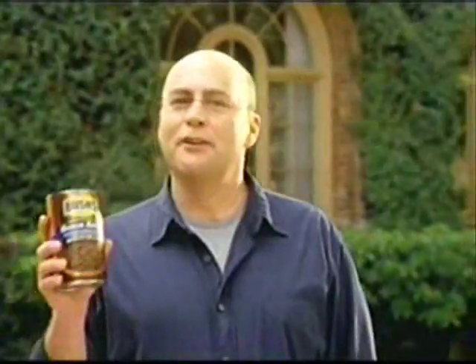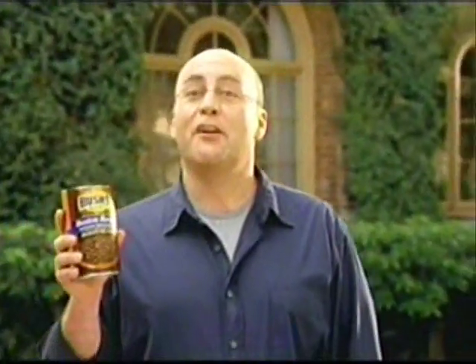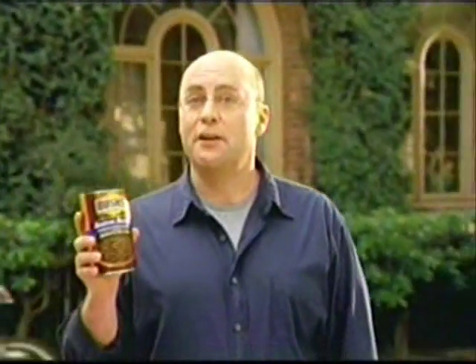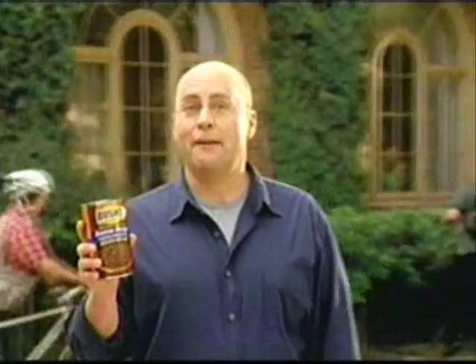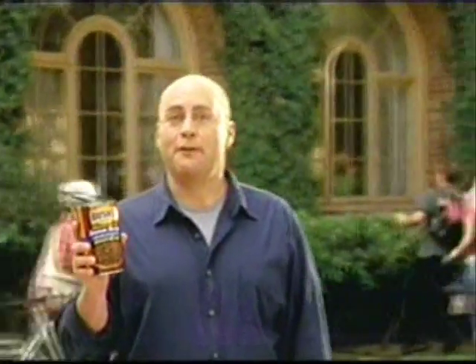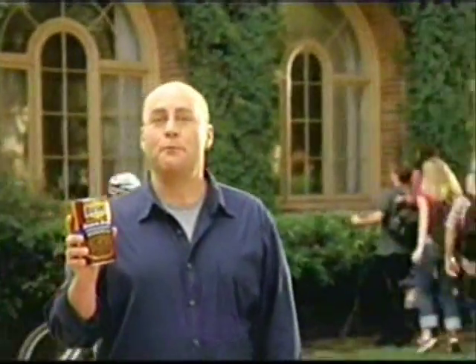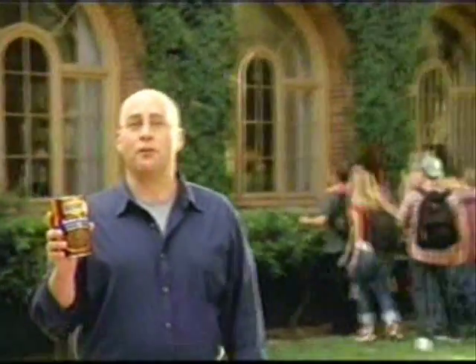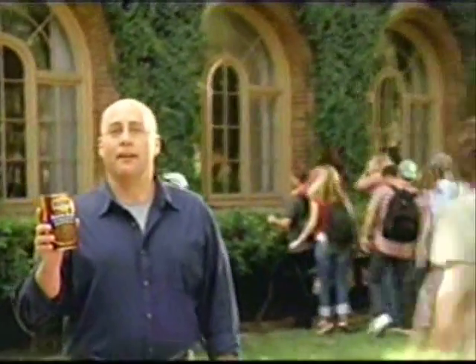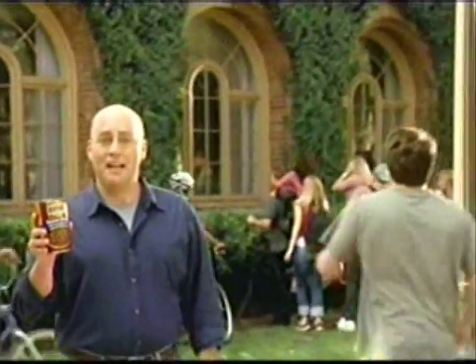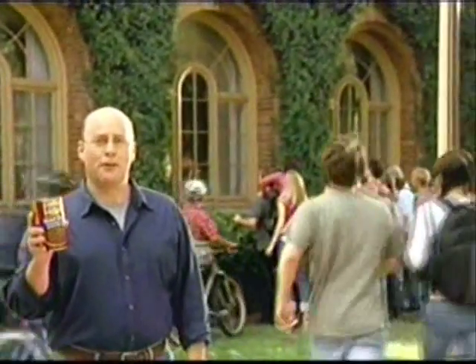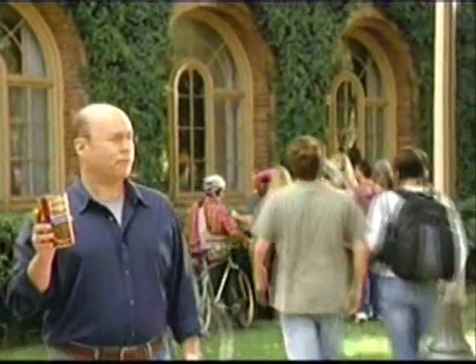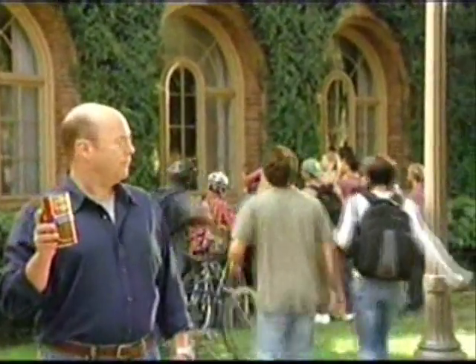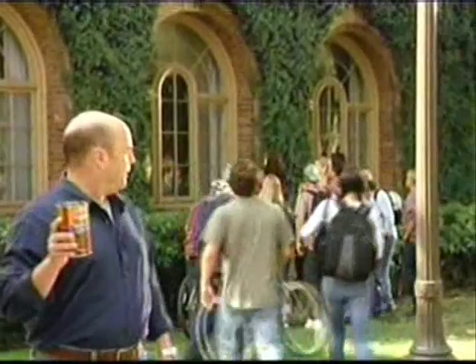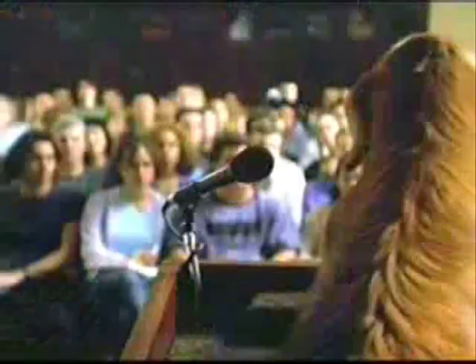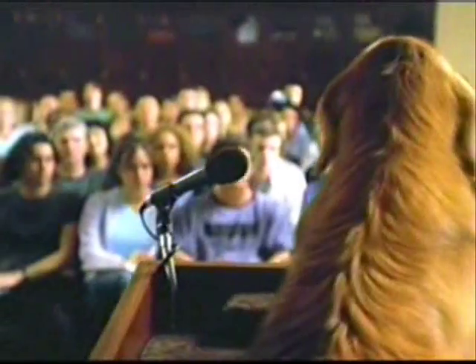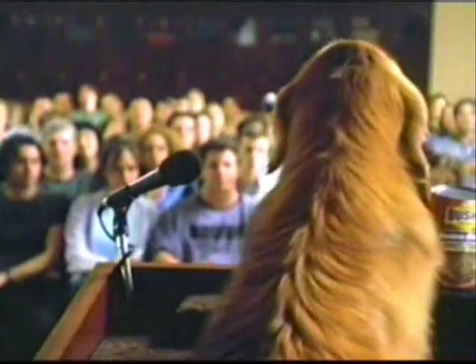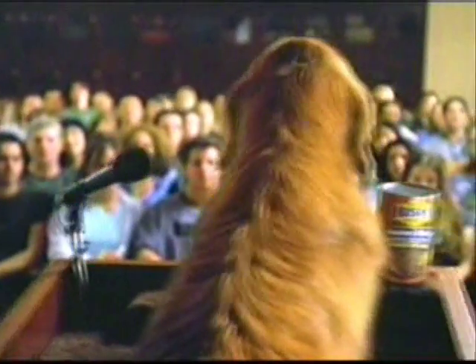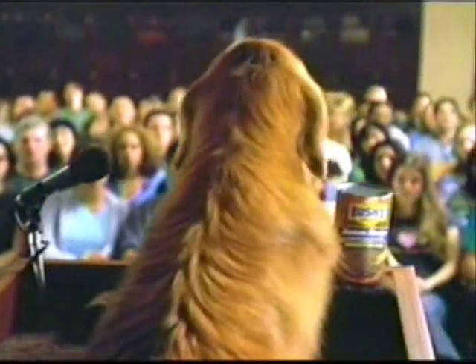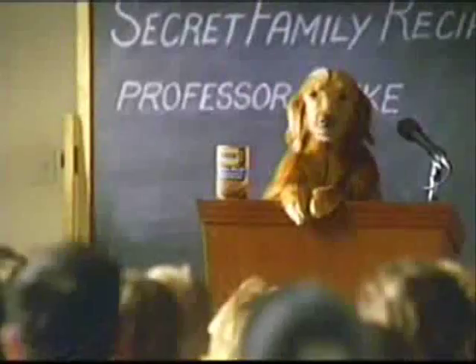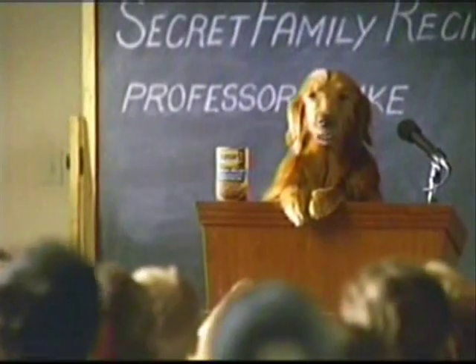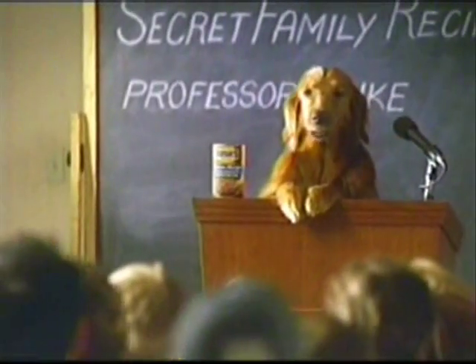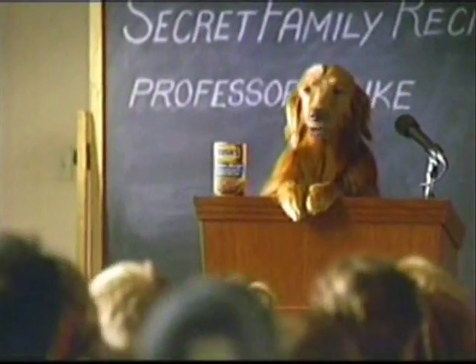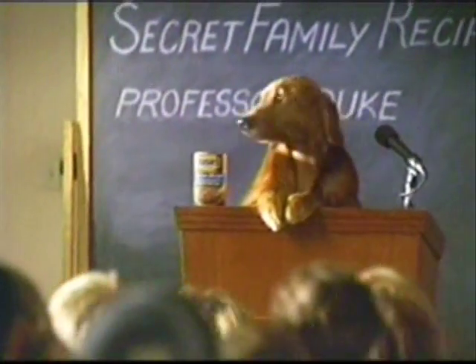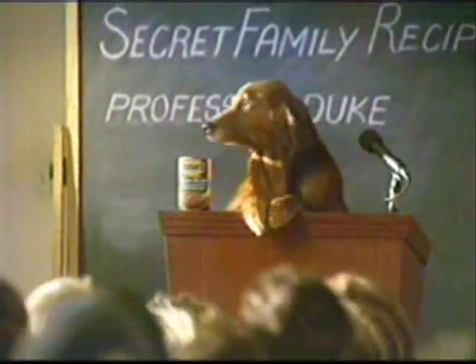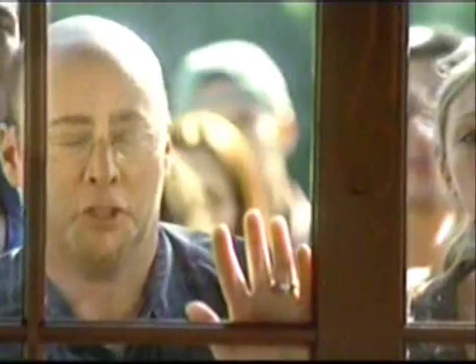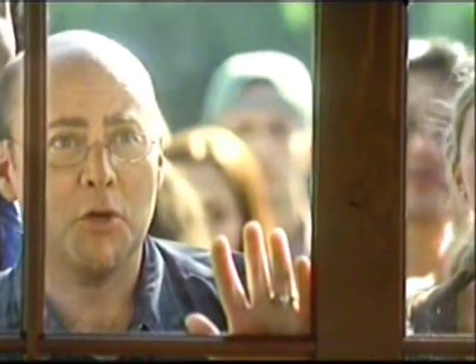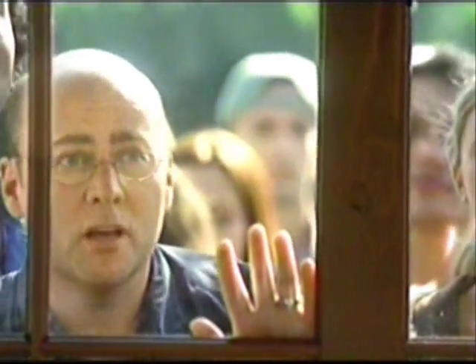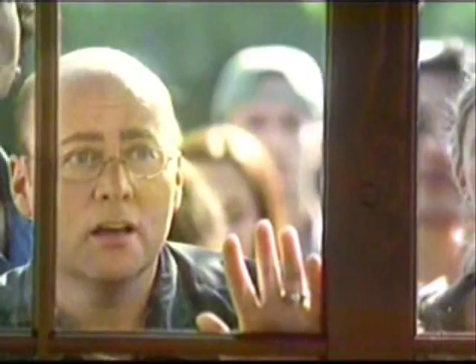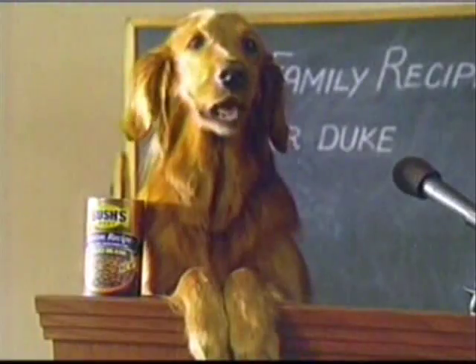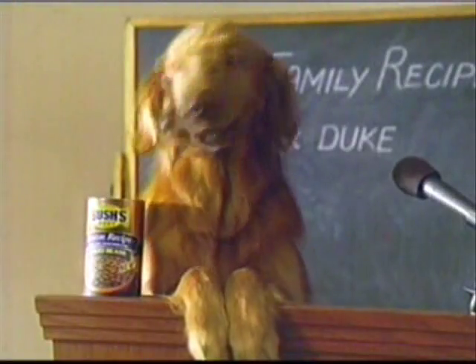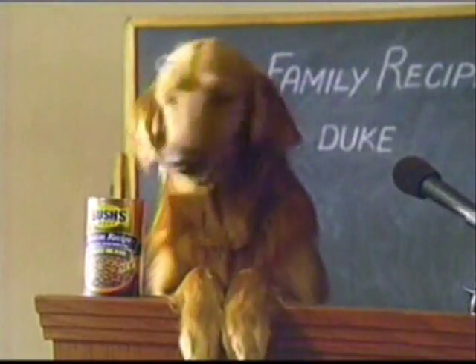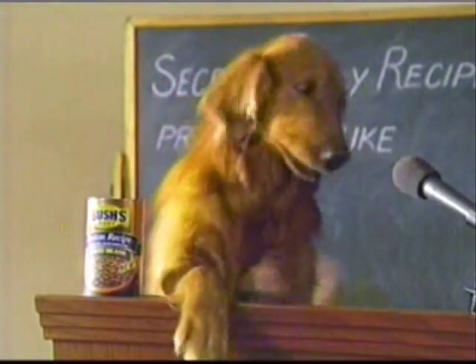I've only shared our secret family recipe with Duke, and he's tried to reveal it. Welcome to Secret Family Recipe Revealed 101. Duke! Uh-oh, class dismissed.